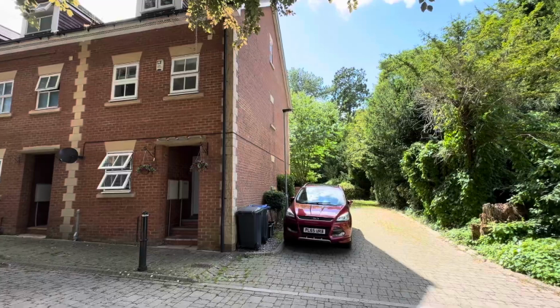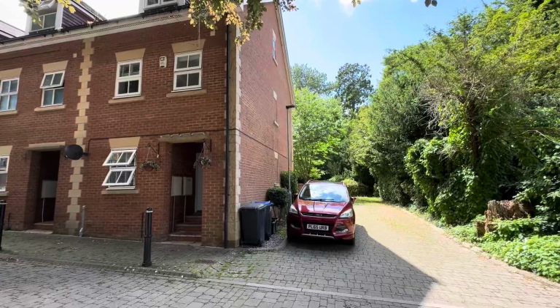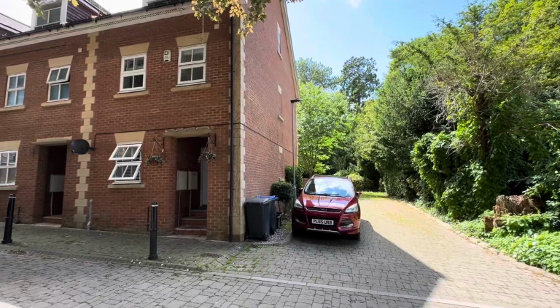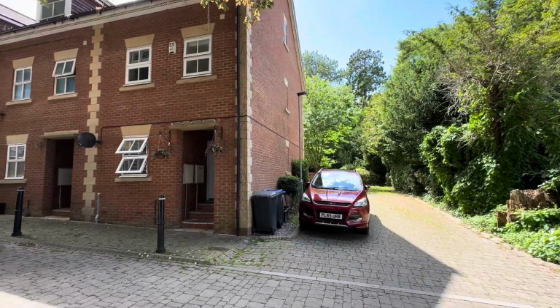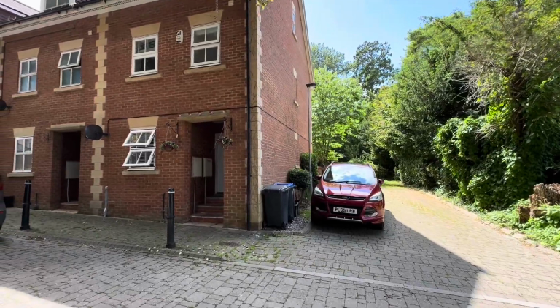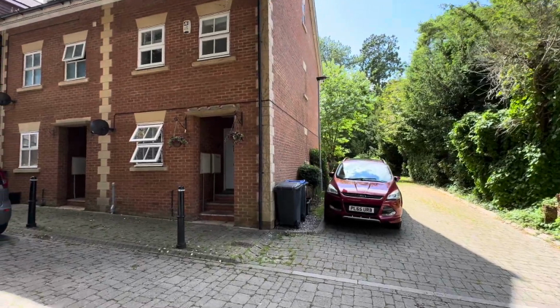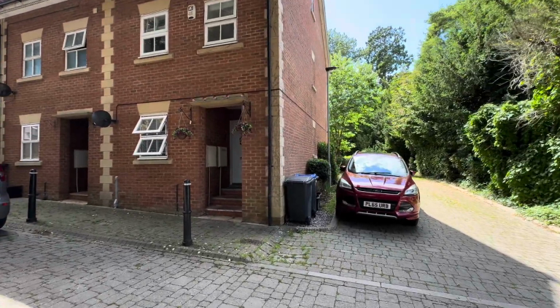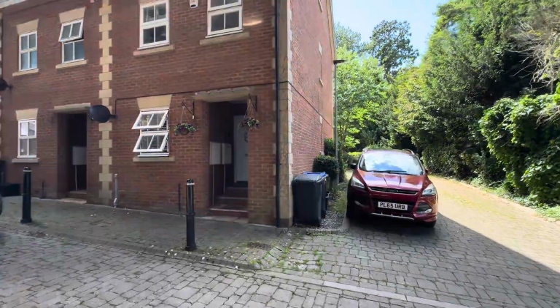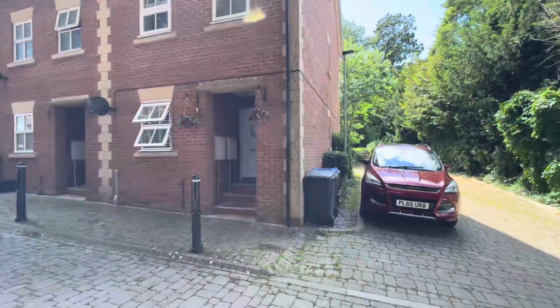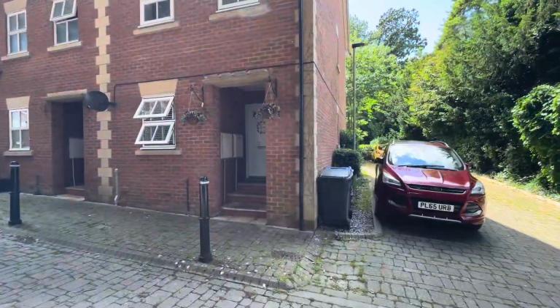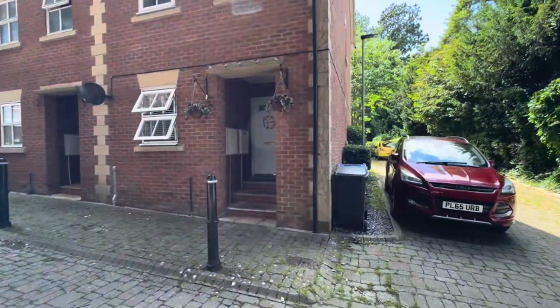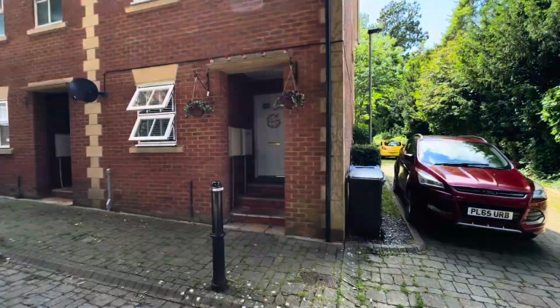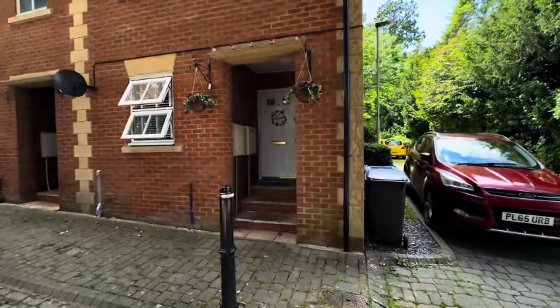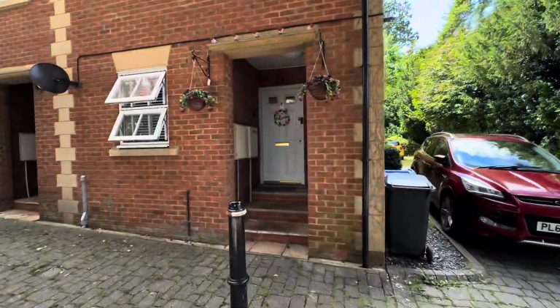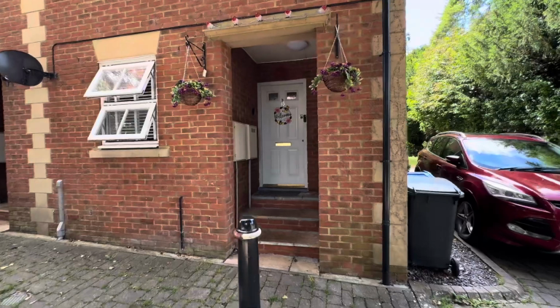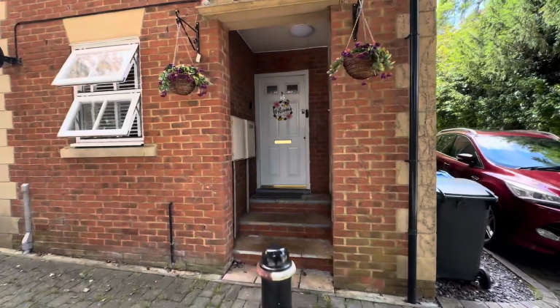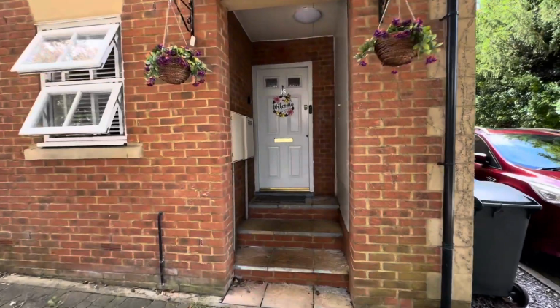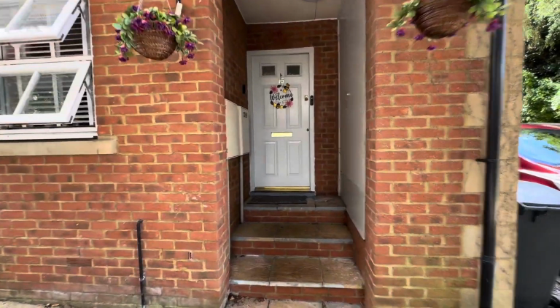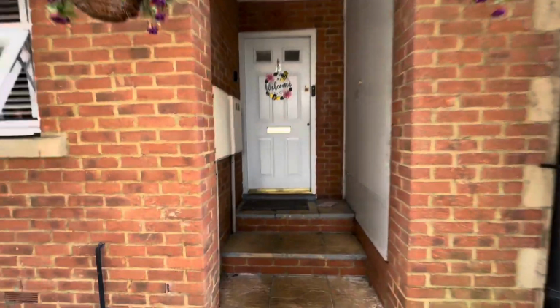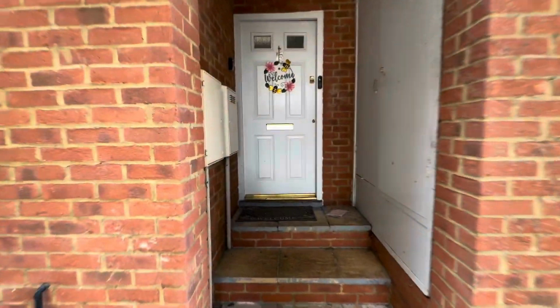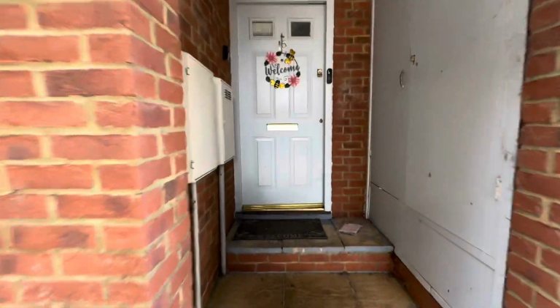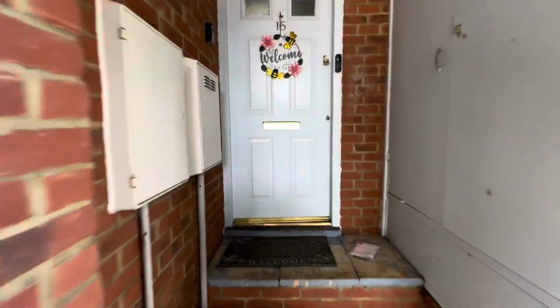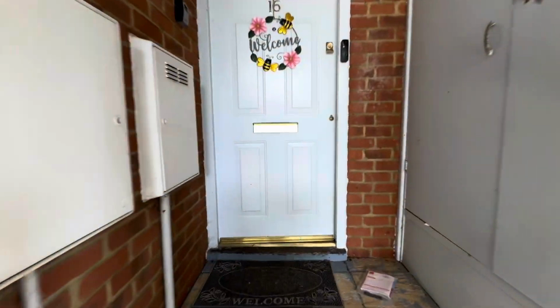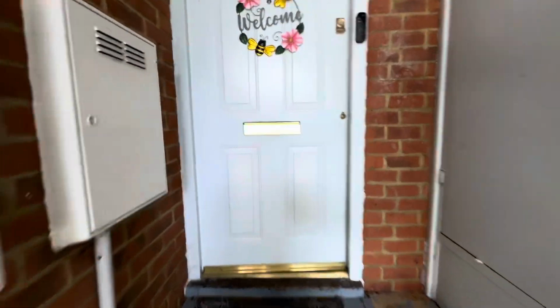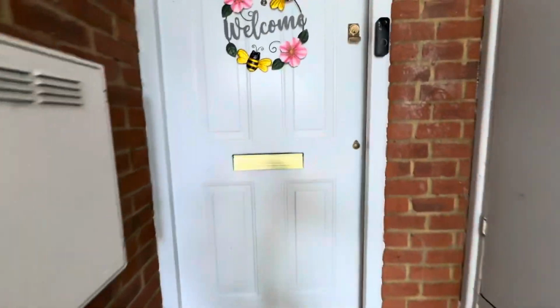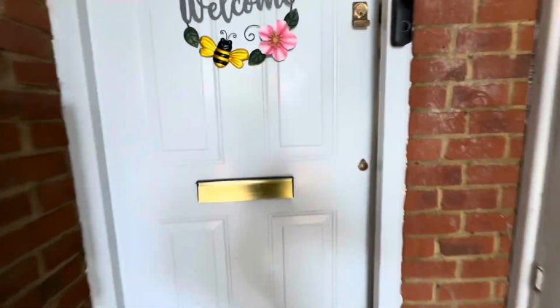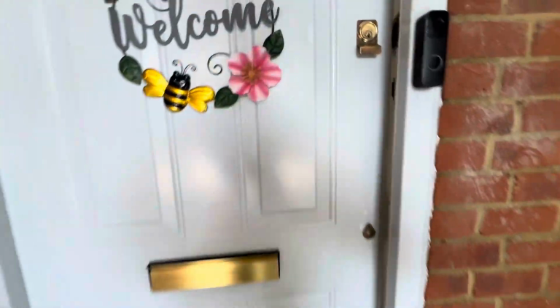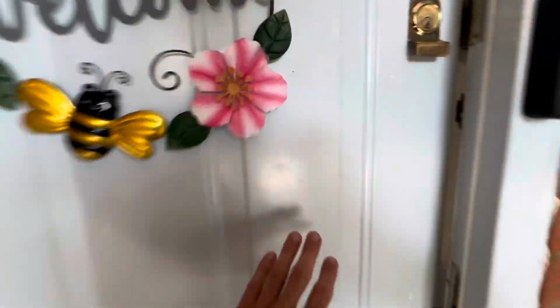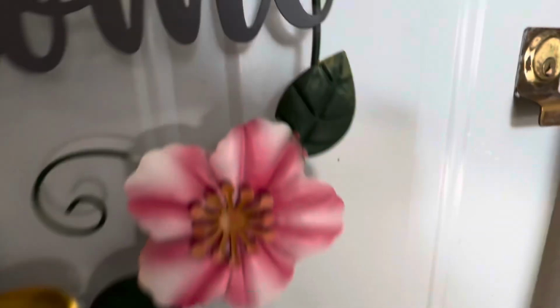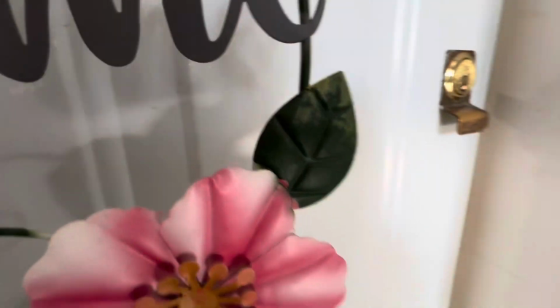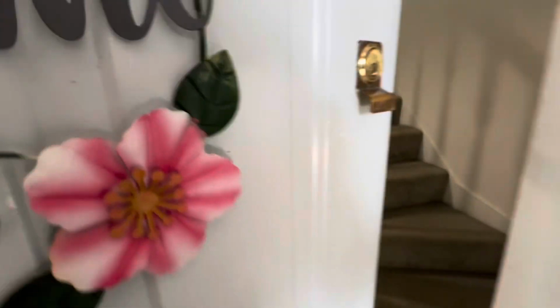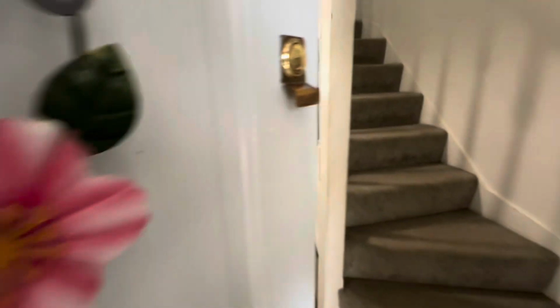Welcome to this Martin & Co video tour of this well-presented four-bedroom family home situated within the heart of Westbury. The property comes to the market in fantastic condition and offers spacious living accommodation throughout, including a modern fitted kitchen.